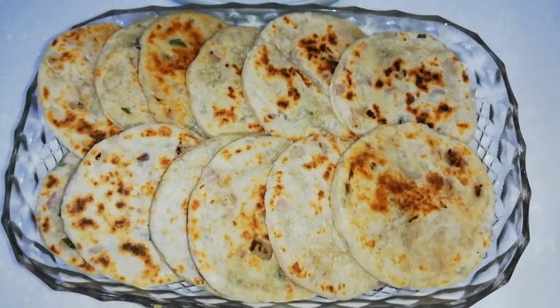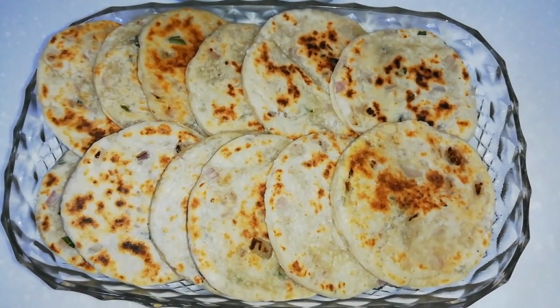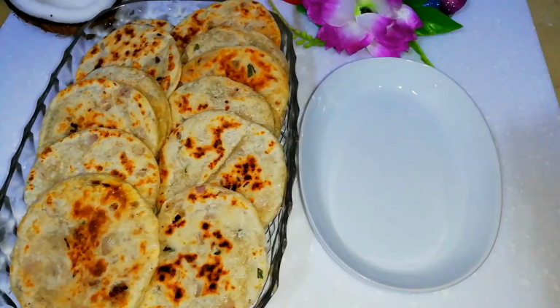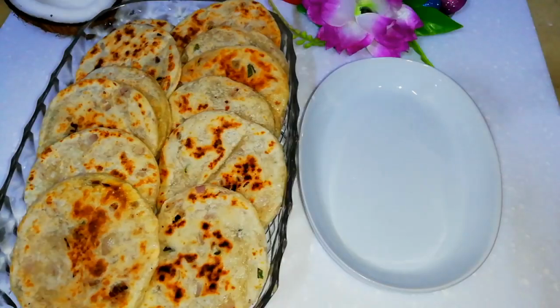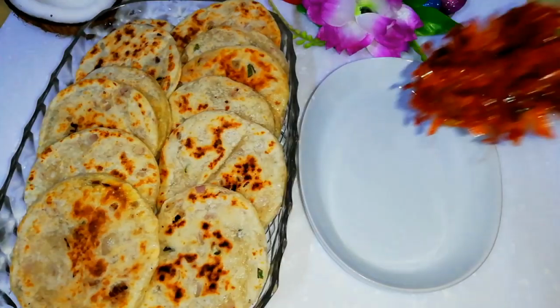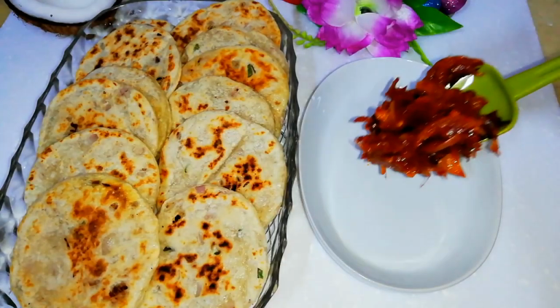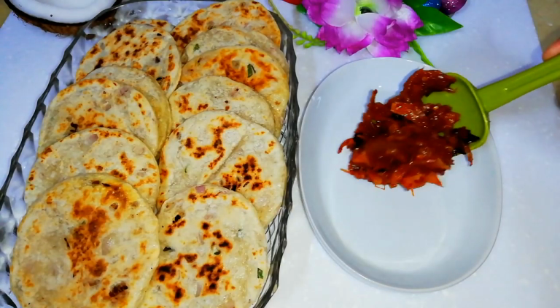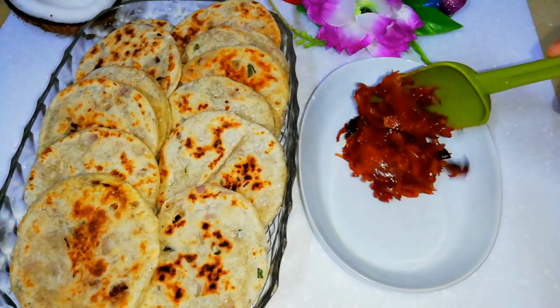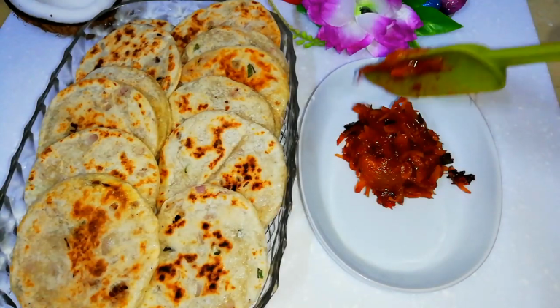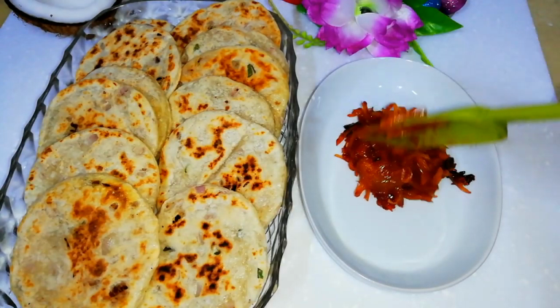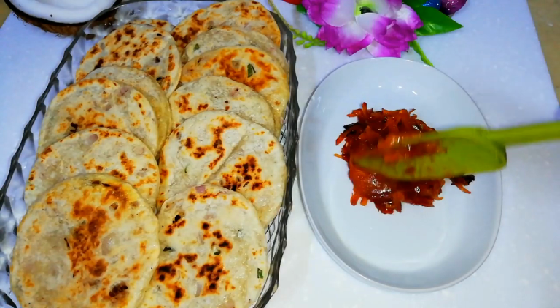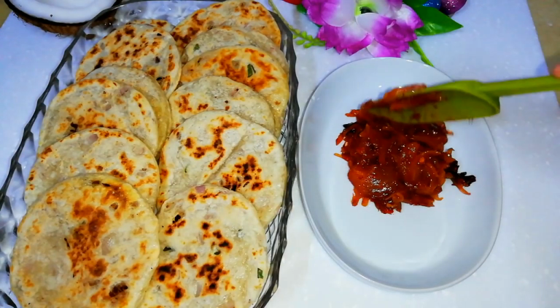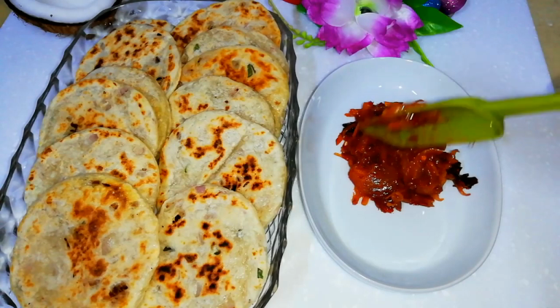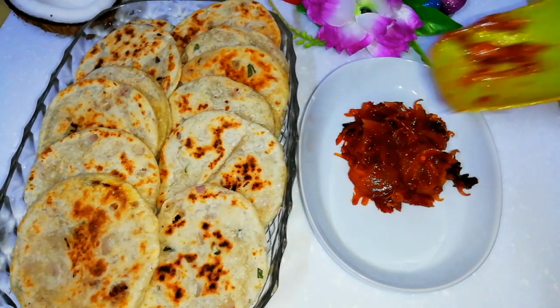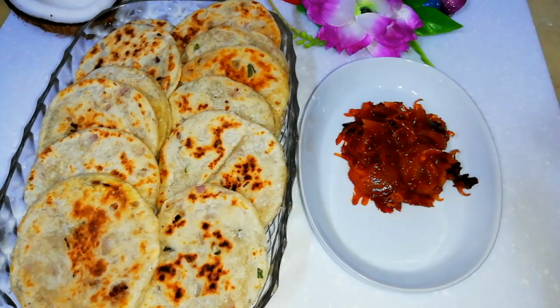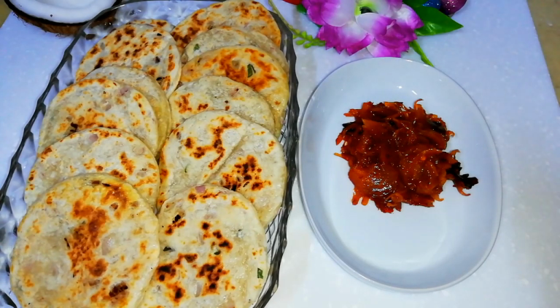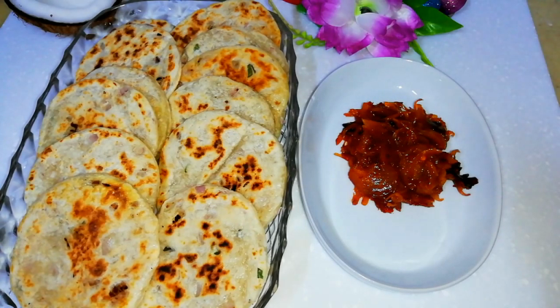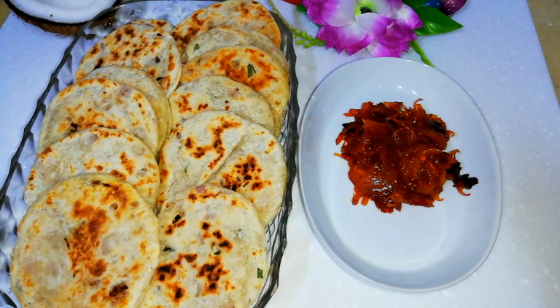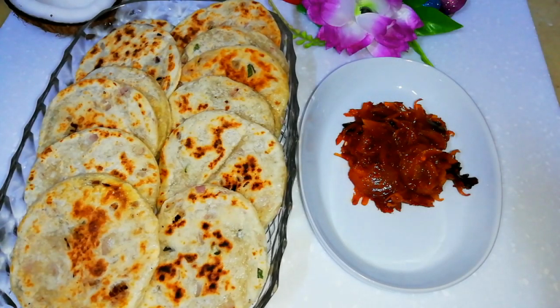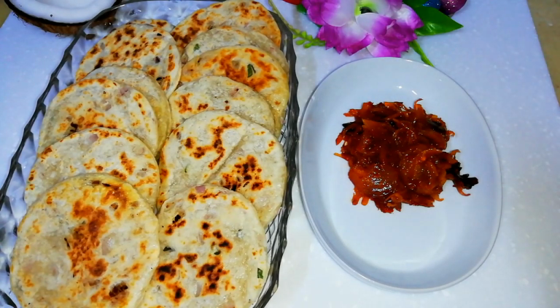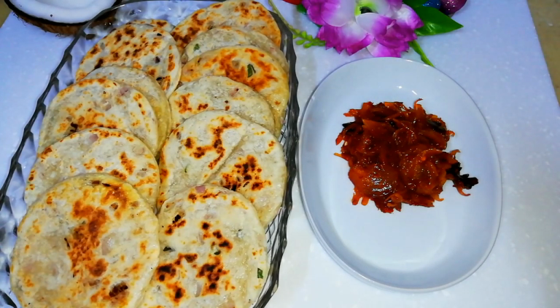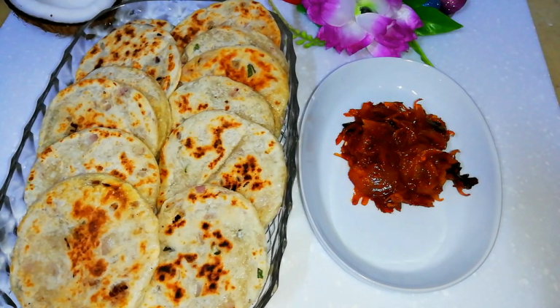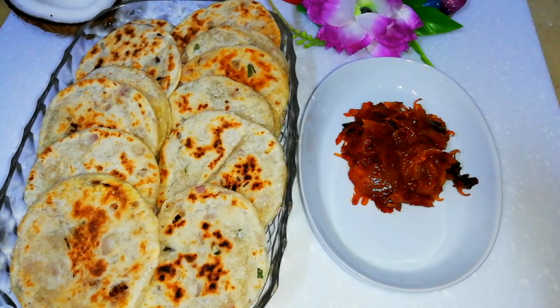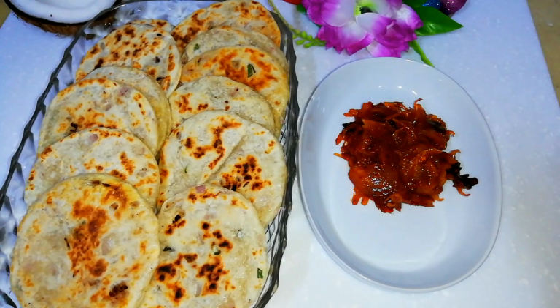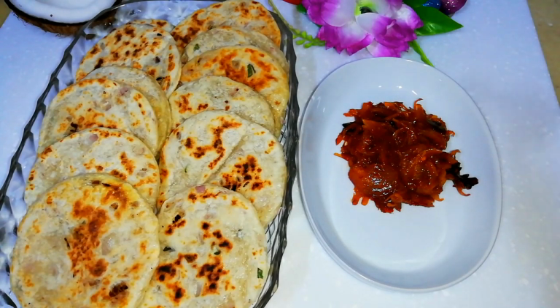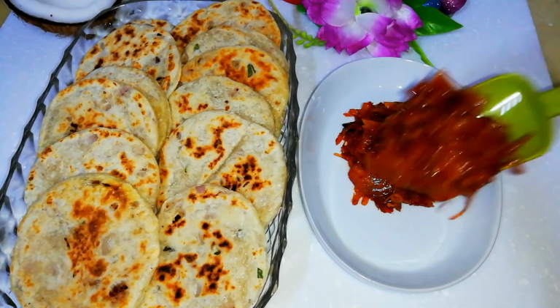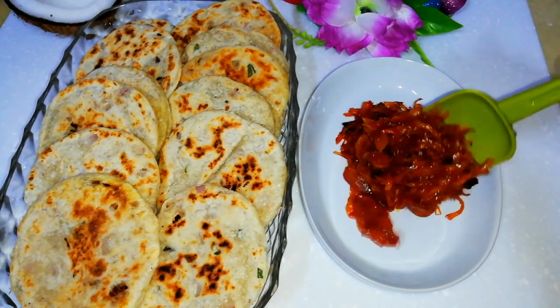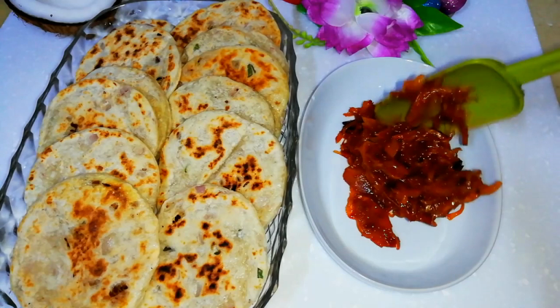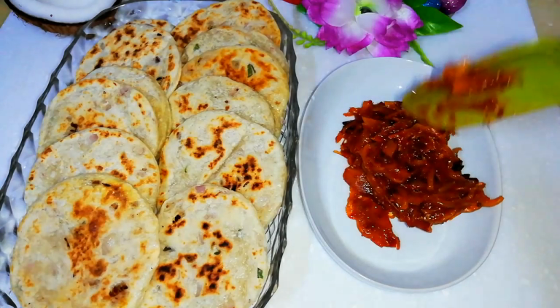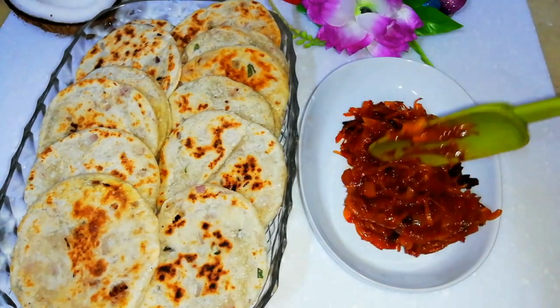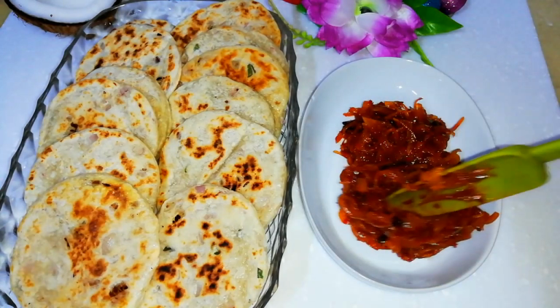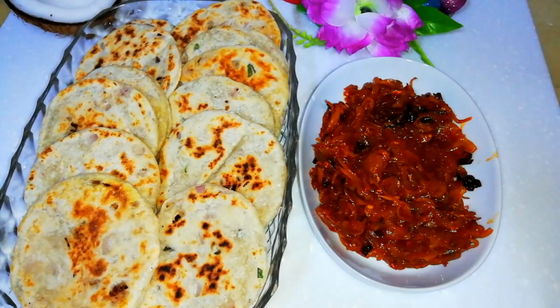Pole roti and onion sambal — personally I love this combination, hope you would like it too. Do try out this delicious recipe and let me know your feedback.